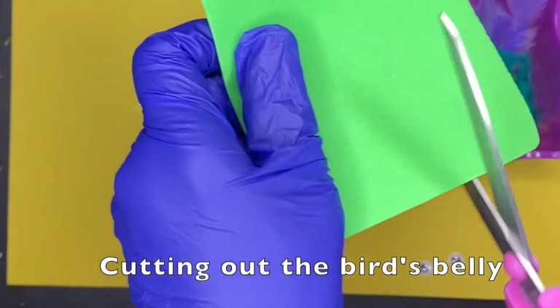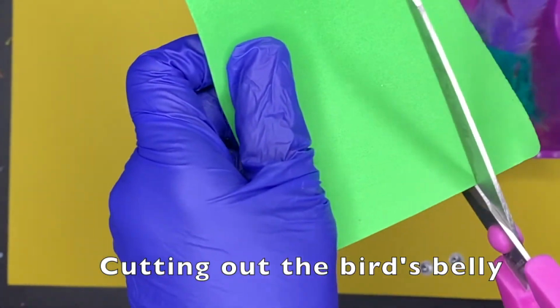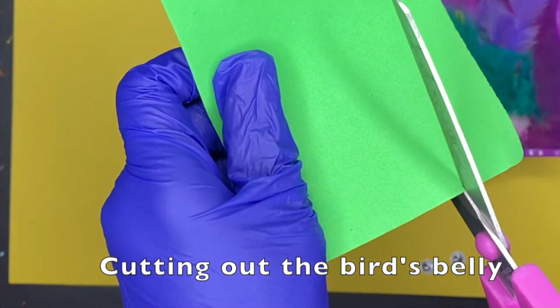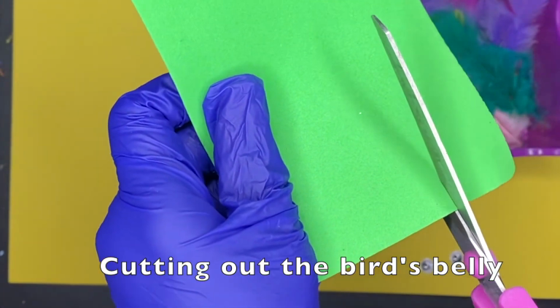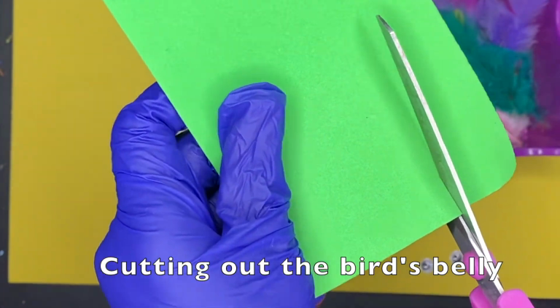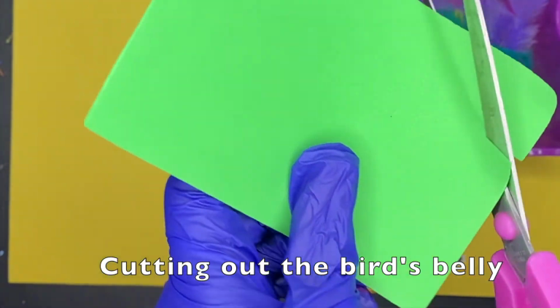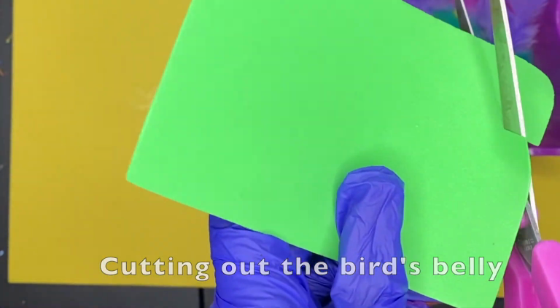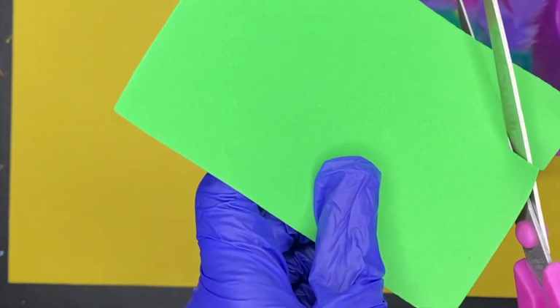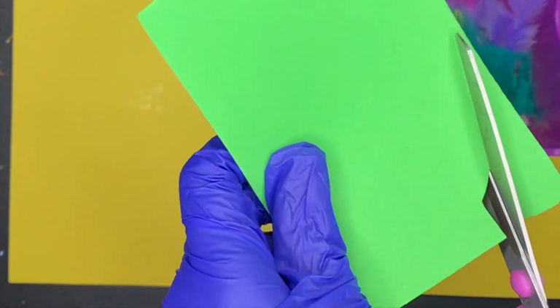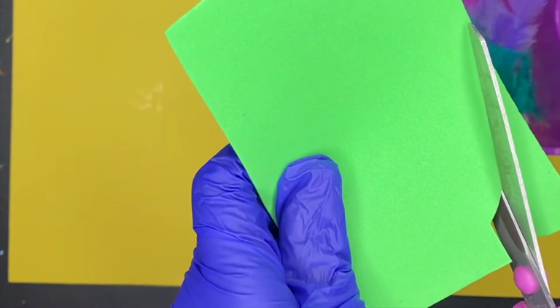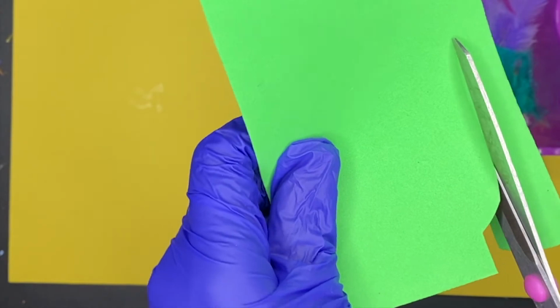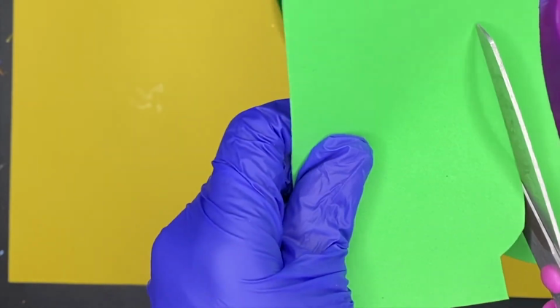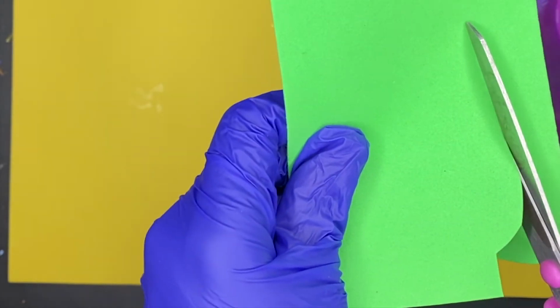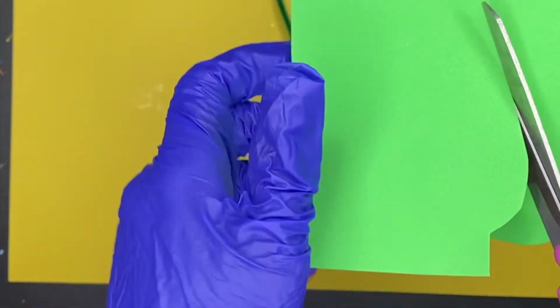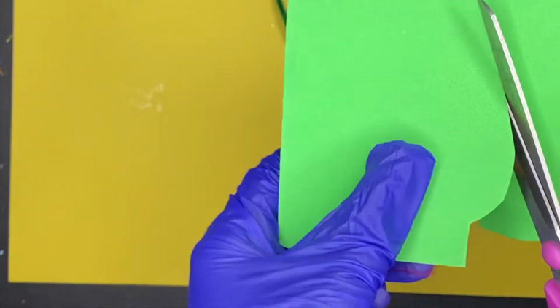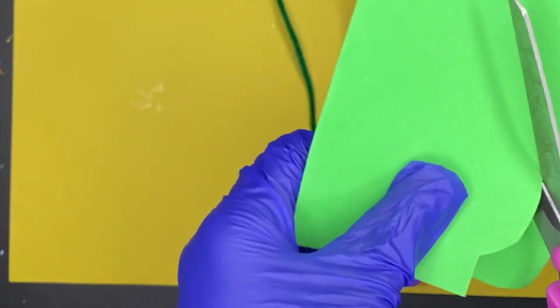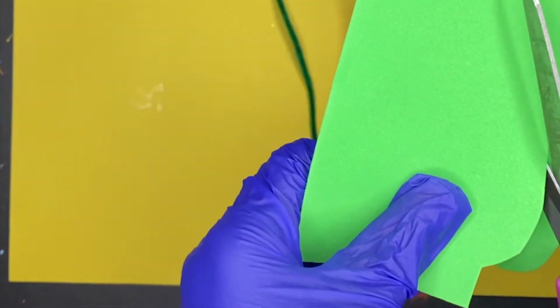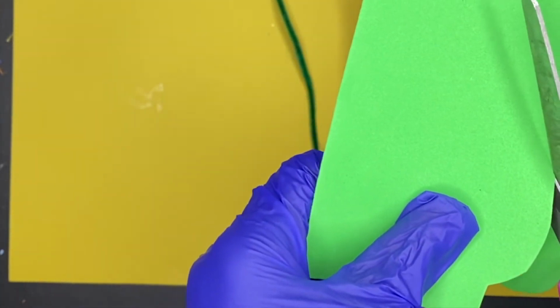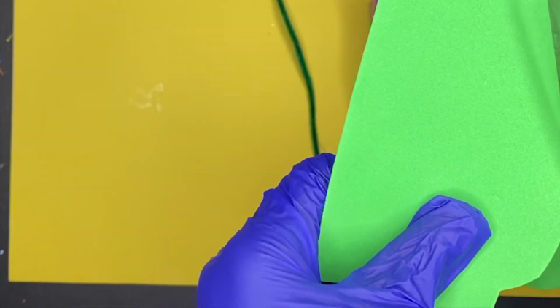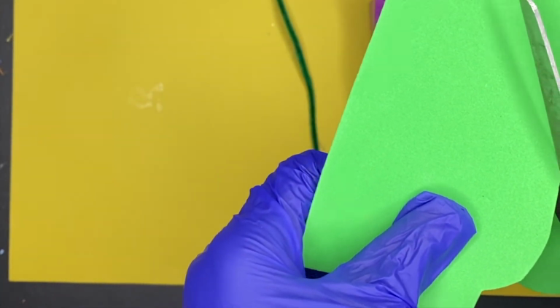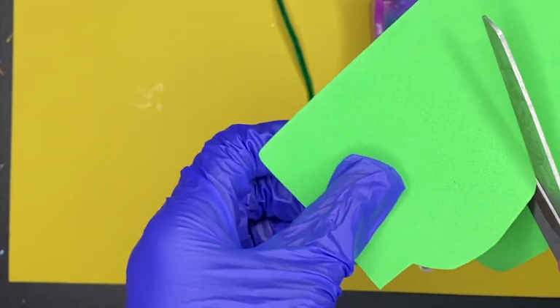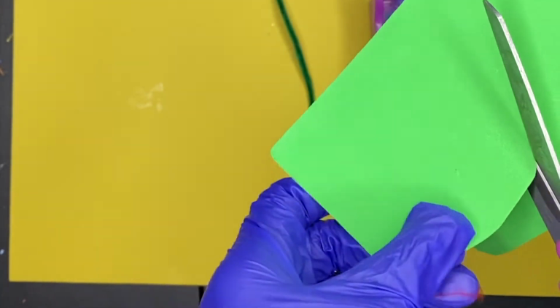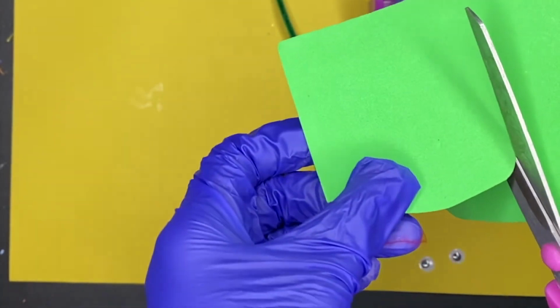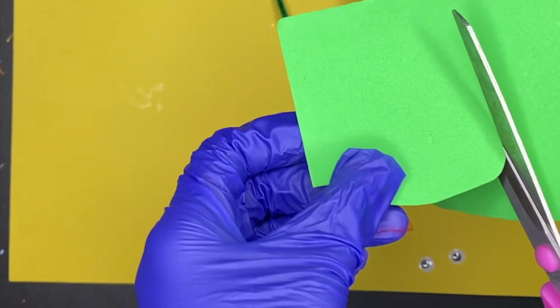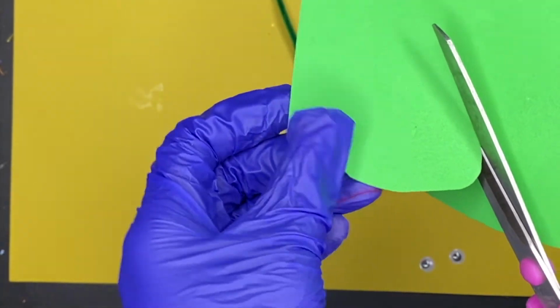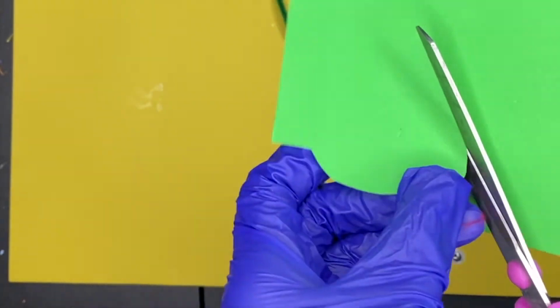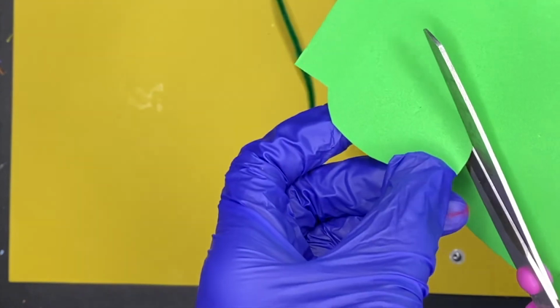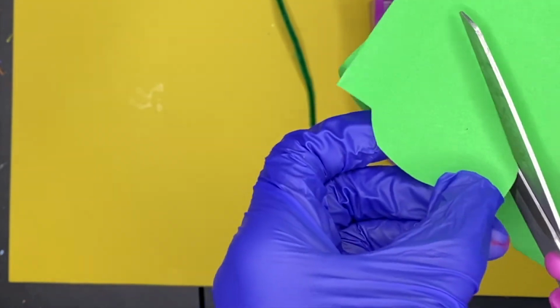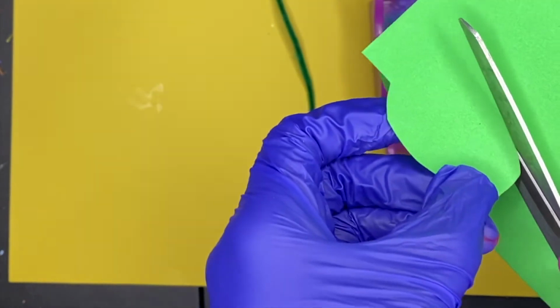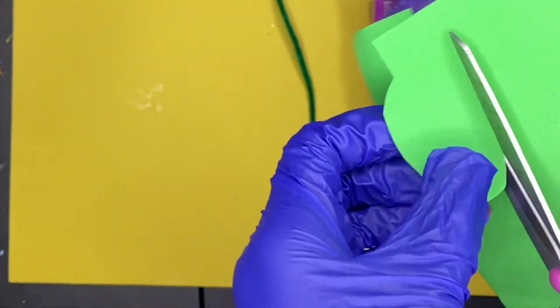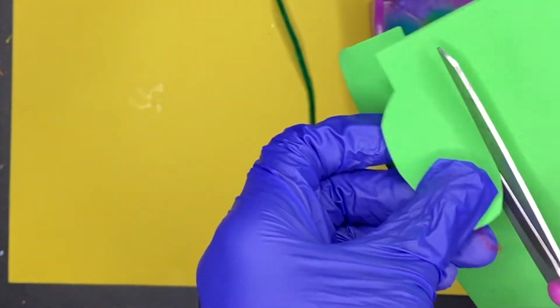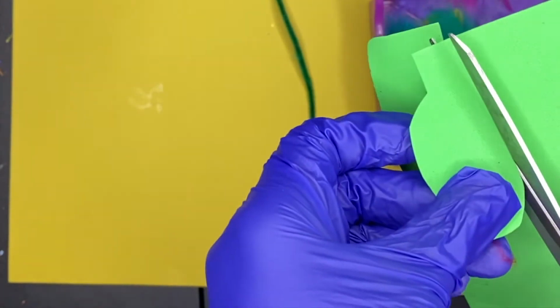So now I use foam sheets to do the belly, but you guys can use construction paper or whatever you have around the house. Go ahead and cut out a nice little oval and that'll be for the parrot's belly.